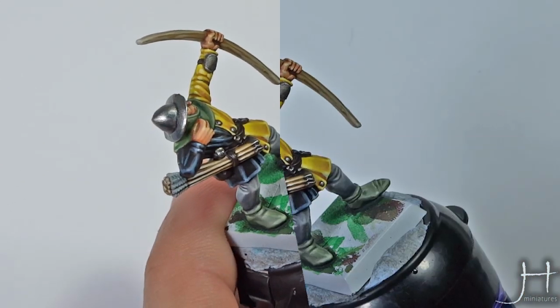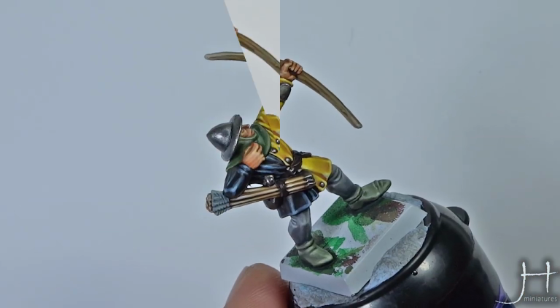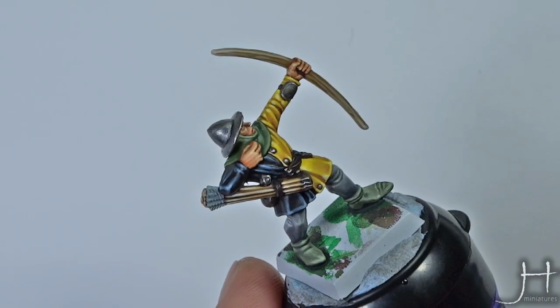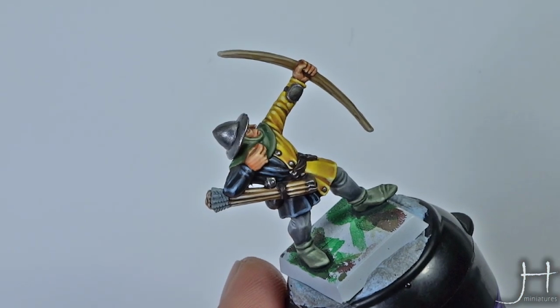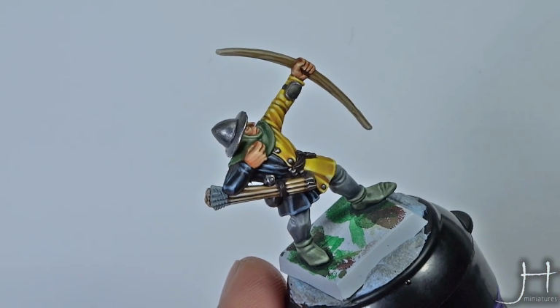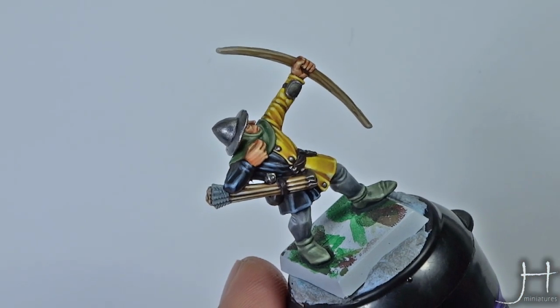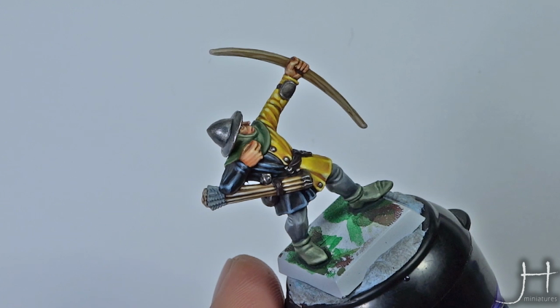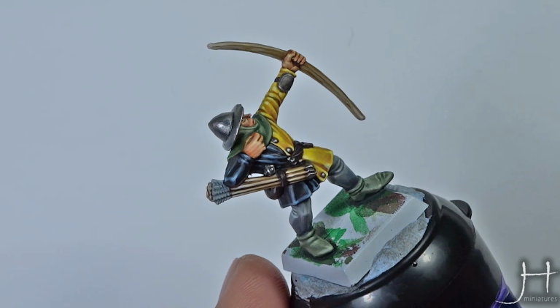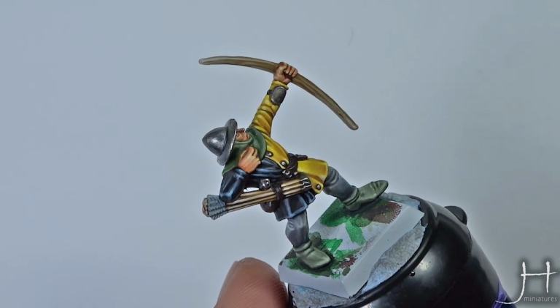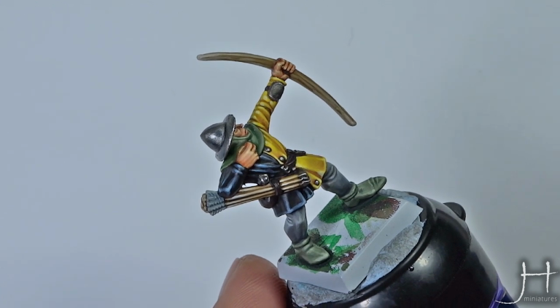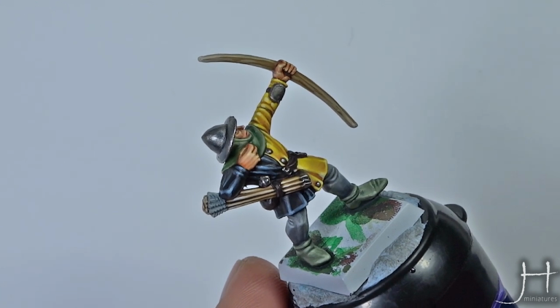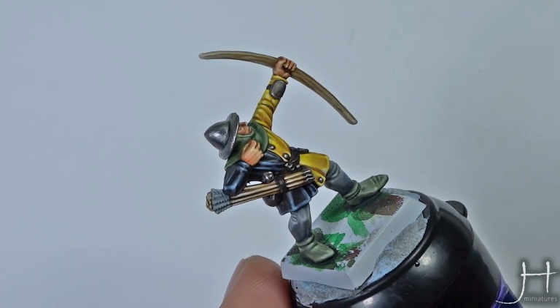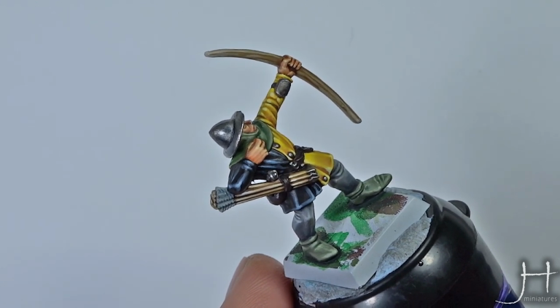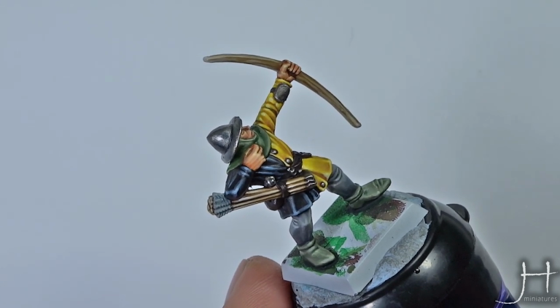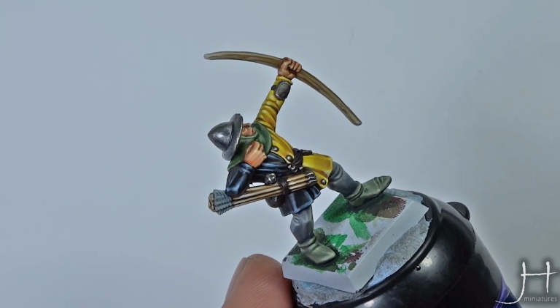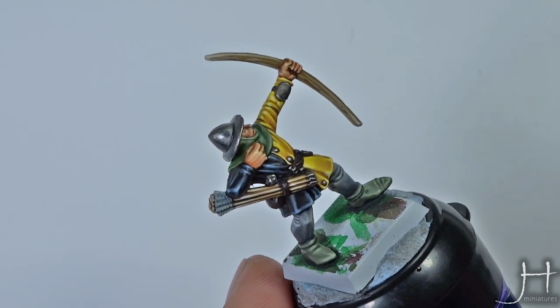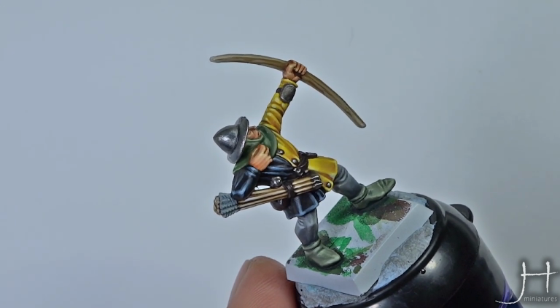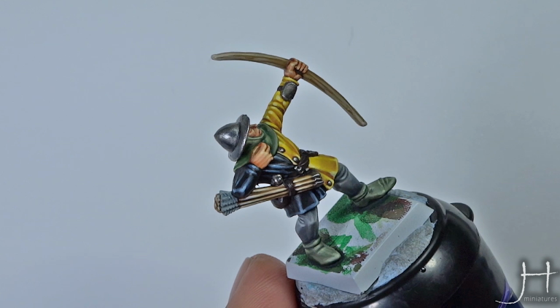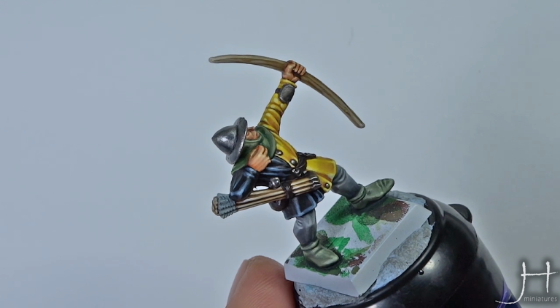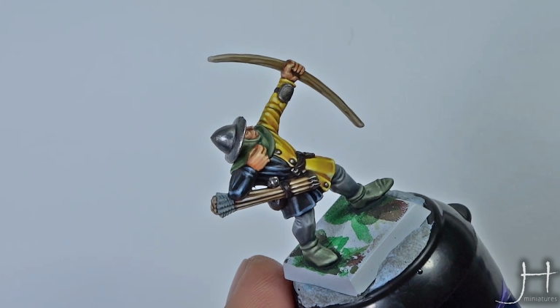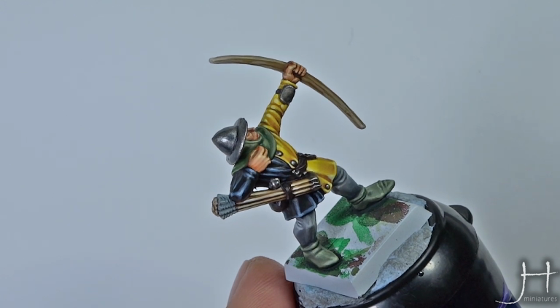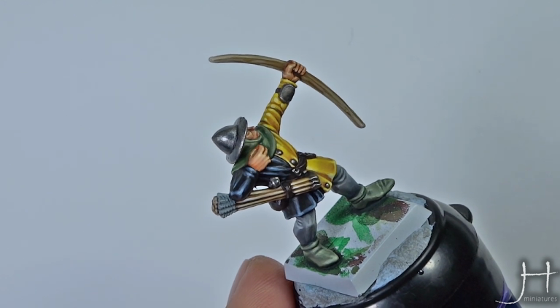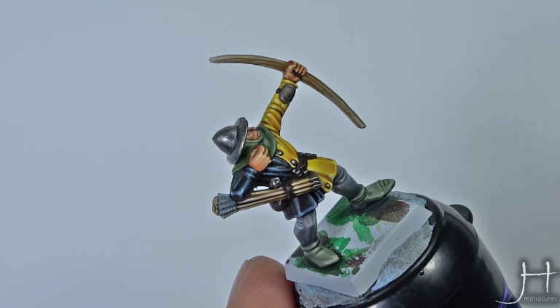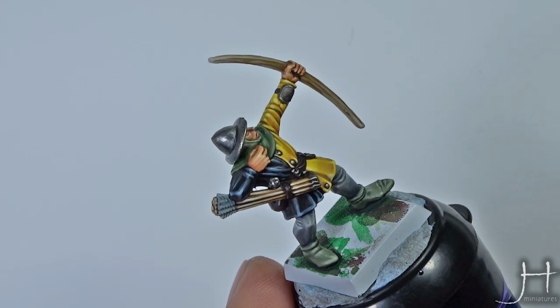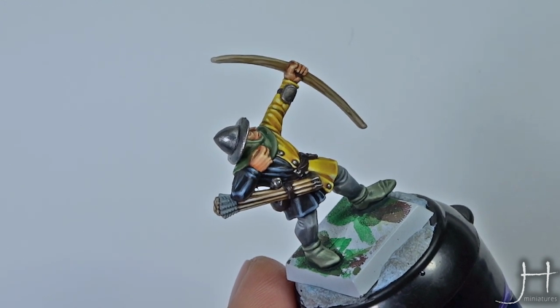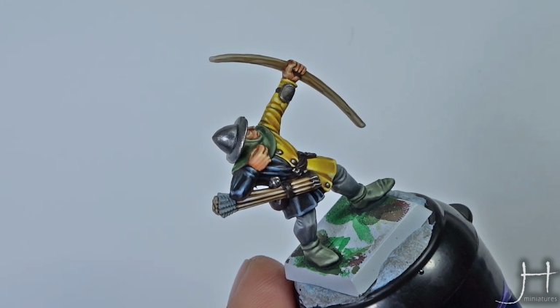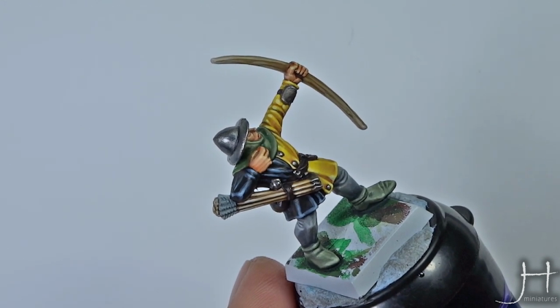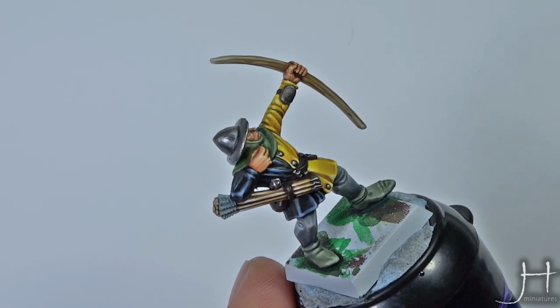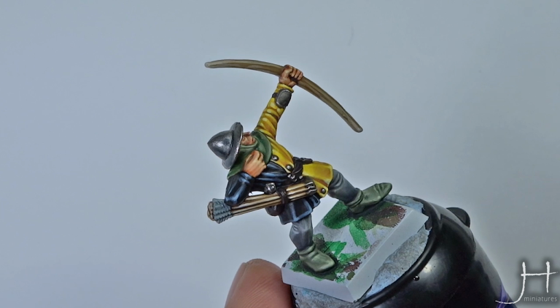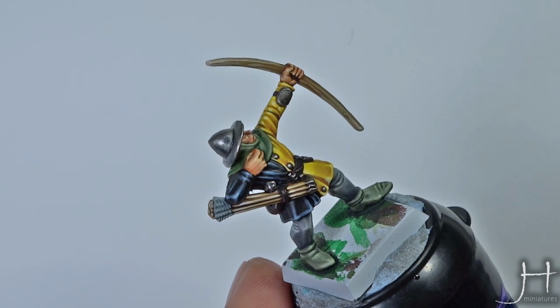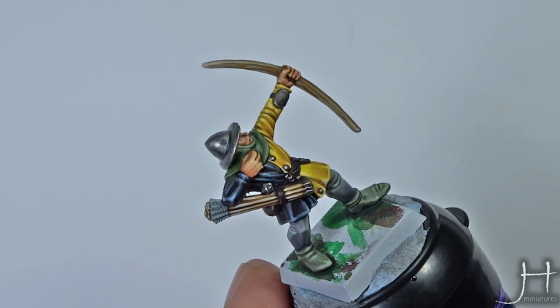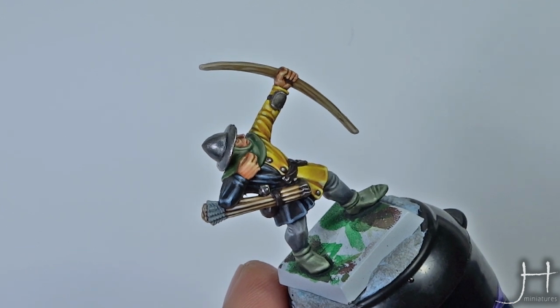With that last highlight of Fenrisian Grey, the black part is finished. Coming up, I will show you several different recipes that can be applied in exactly the same way with different colors to achieve different effects.